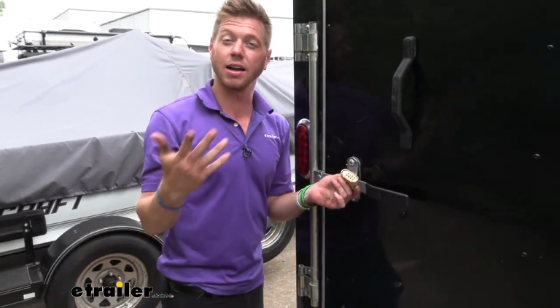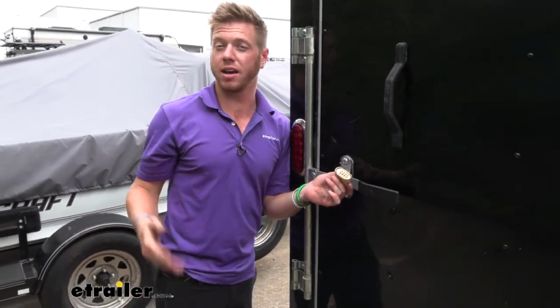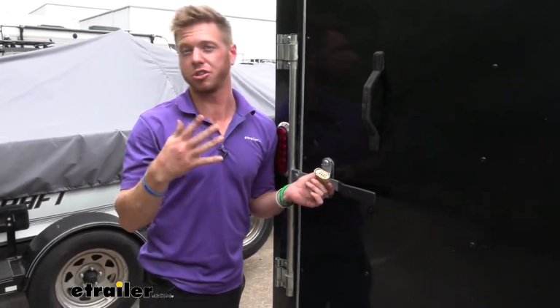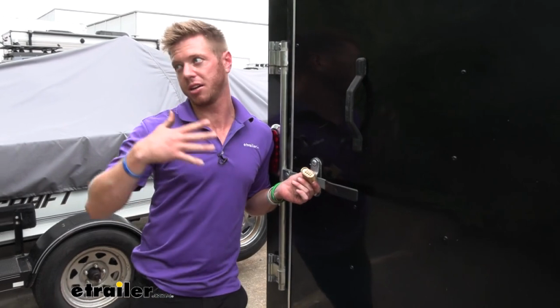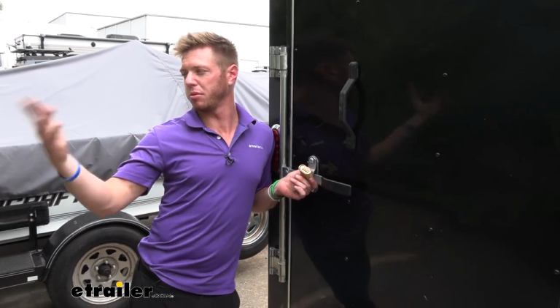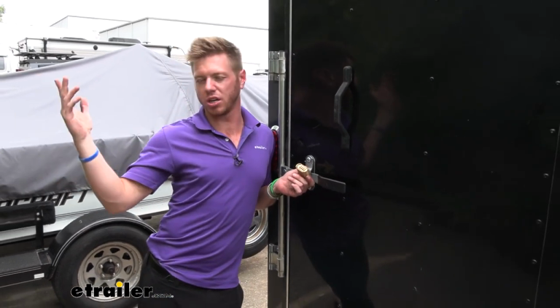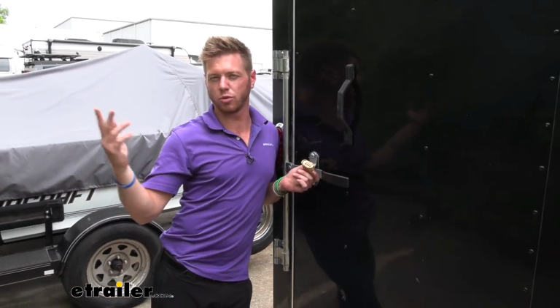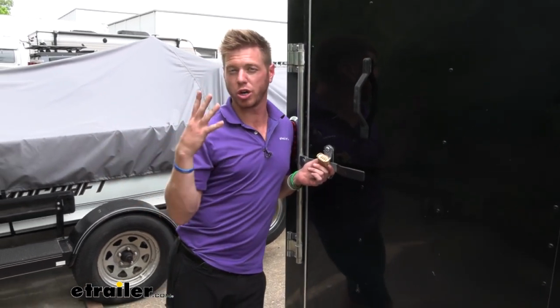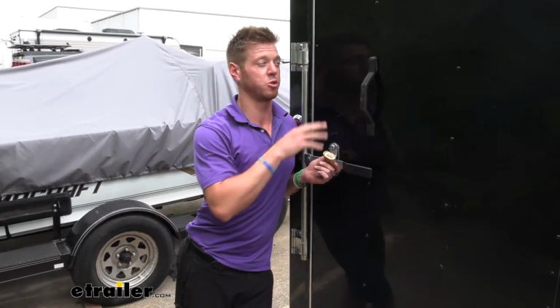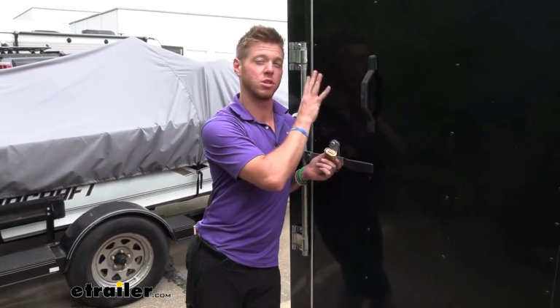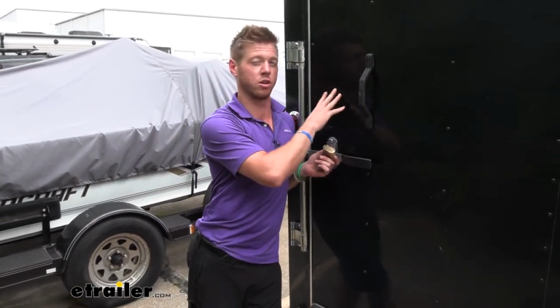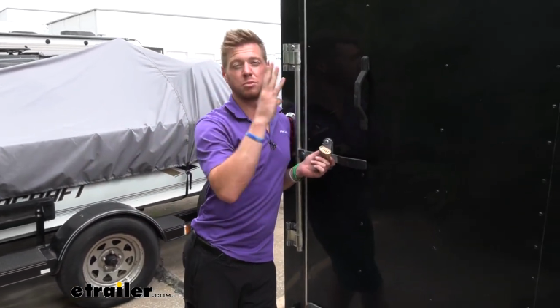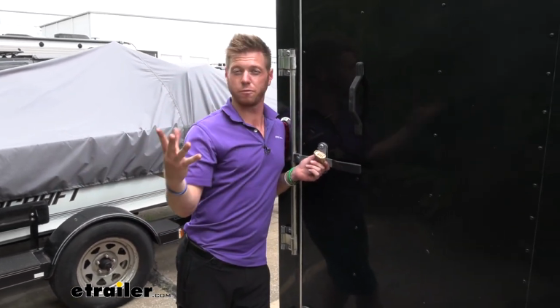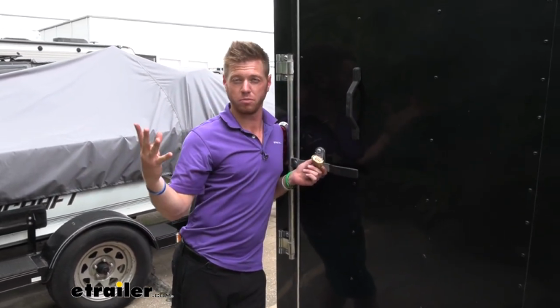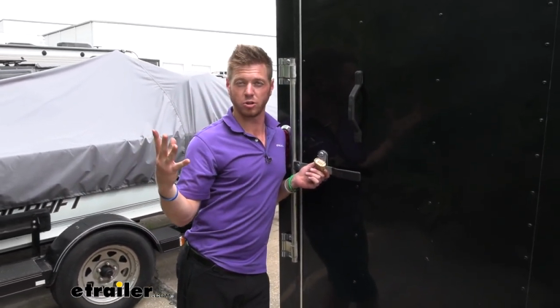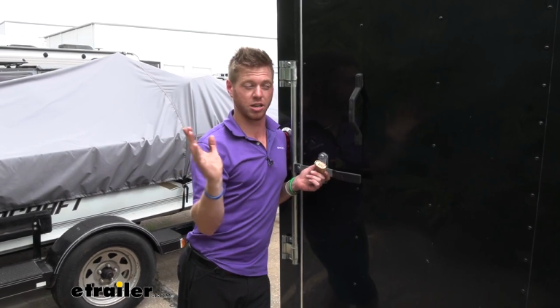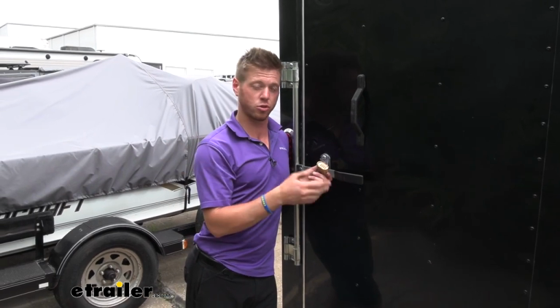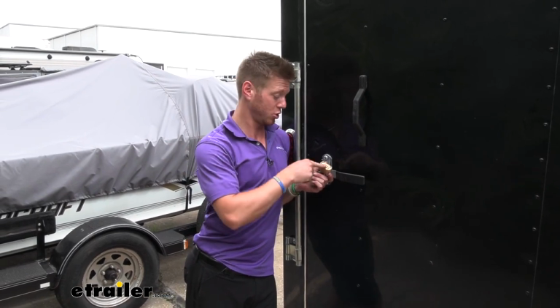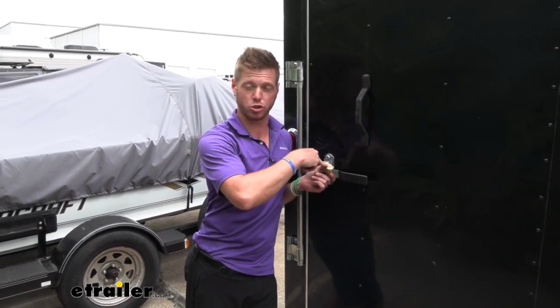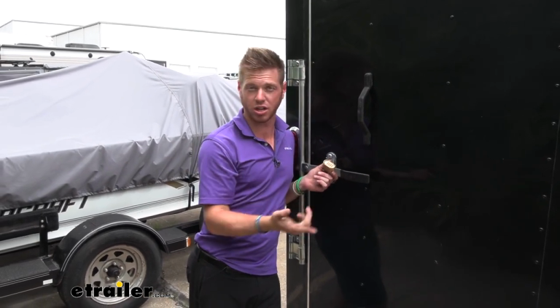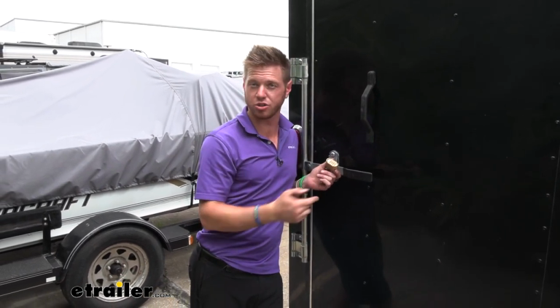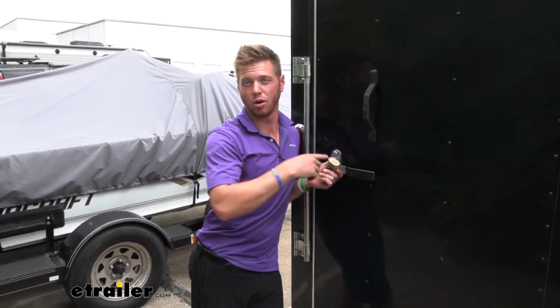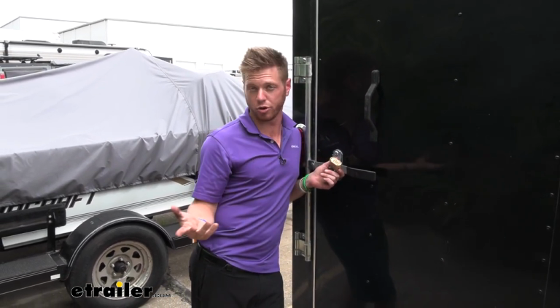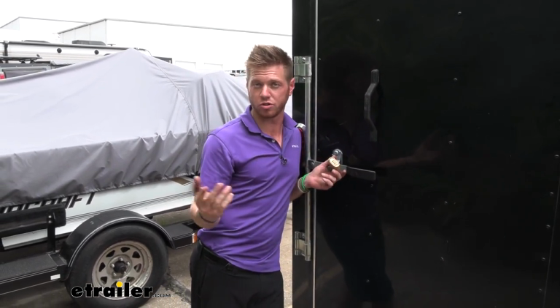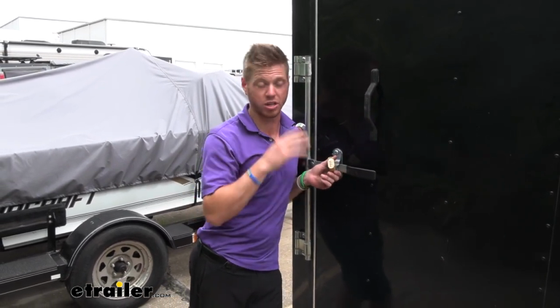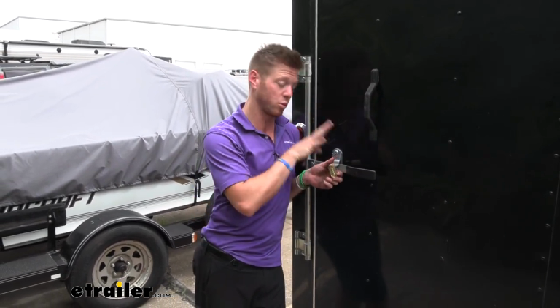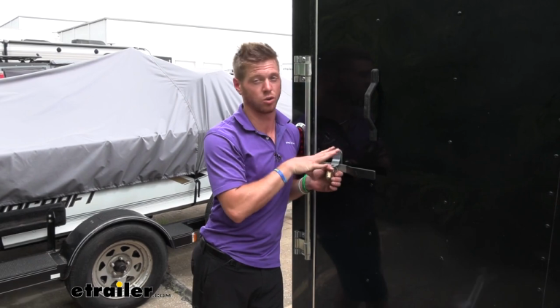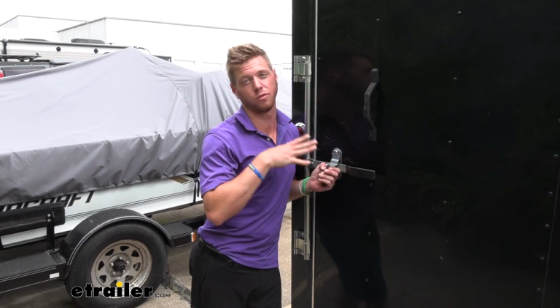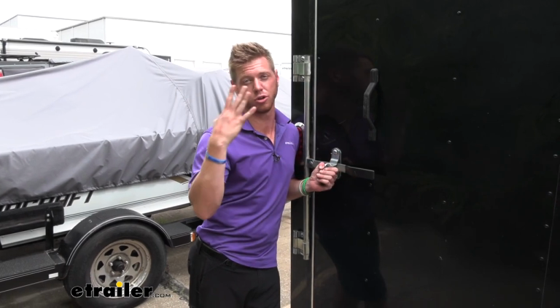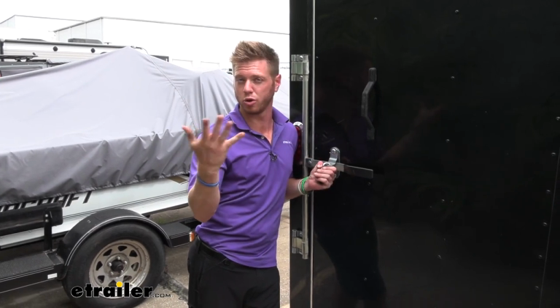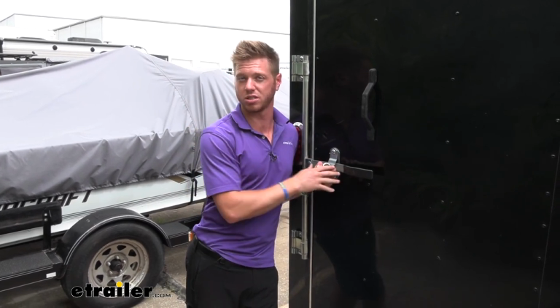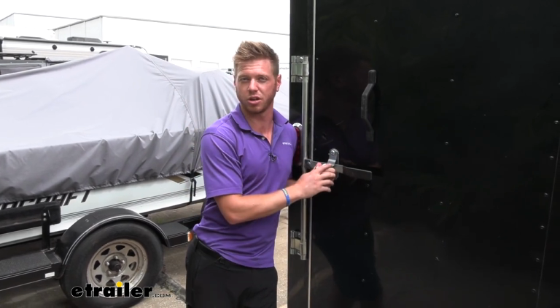Let's say maybe a couple days down the road they're not supposed to be using this trailer — to confirm they're not taking the wrong trailer, you can just switch the combination whenever you really want to. So I think it's going to be really great for those of you that own businesses out there.